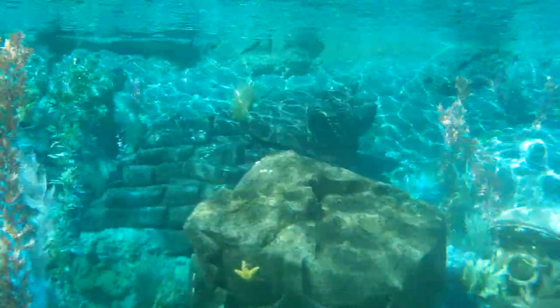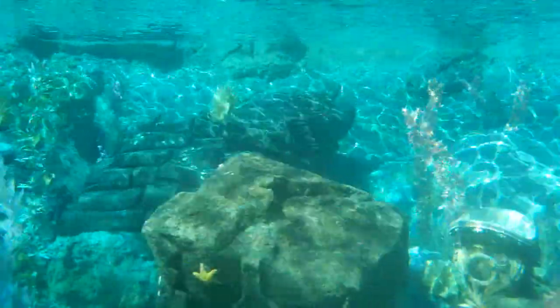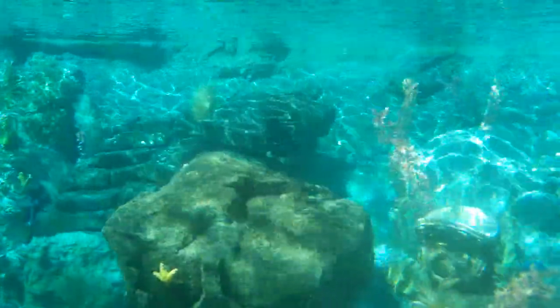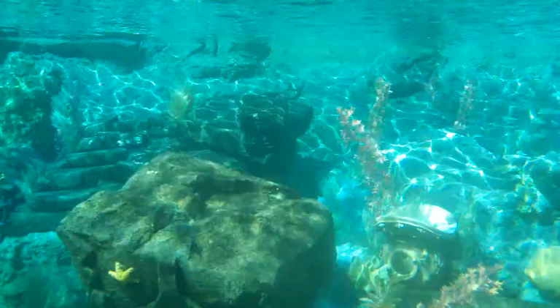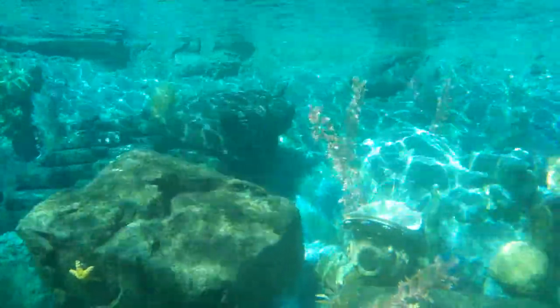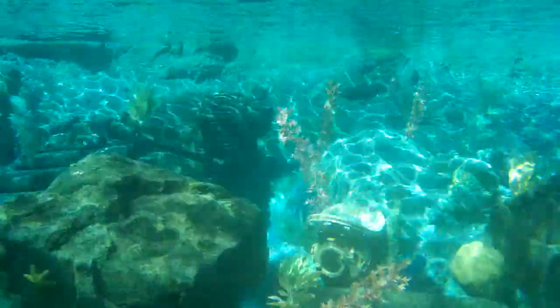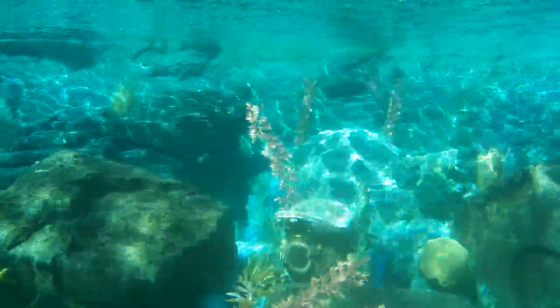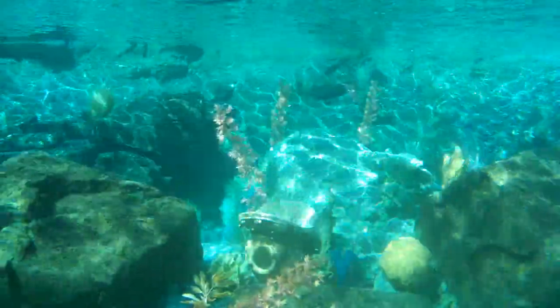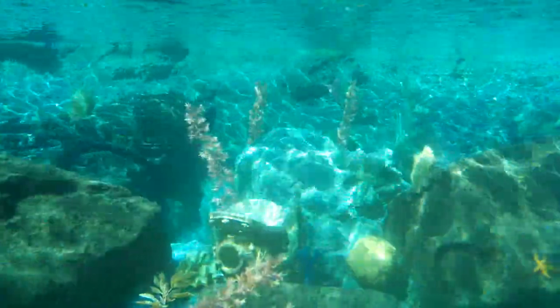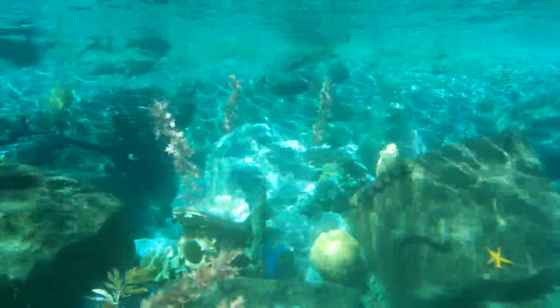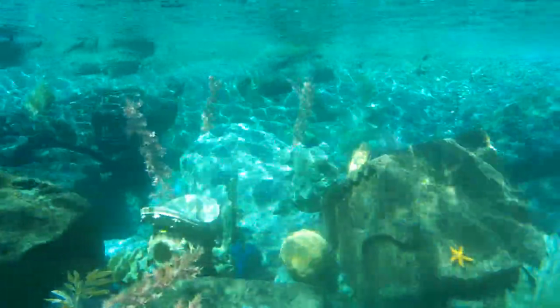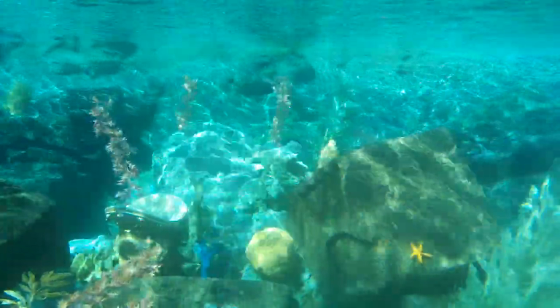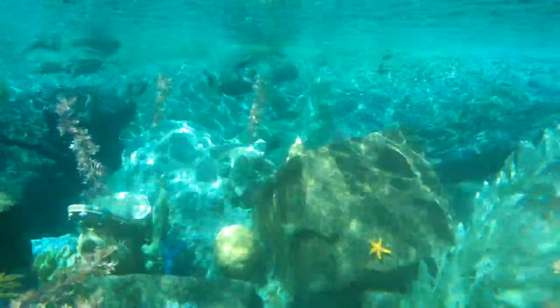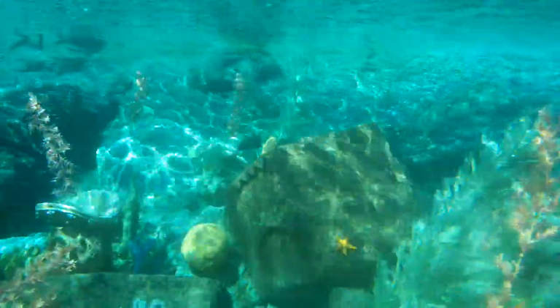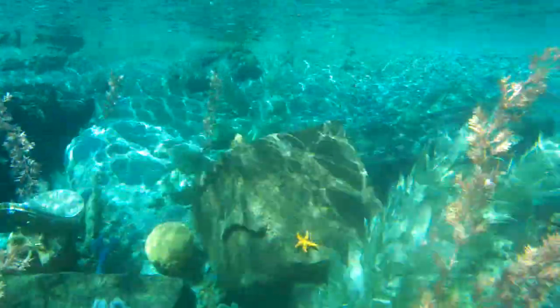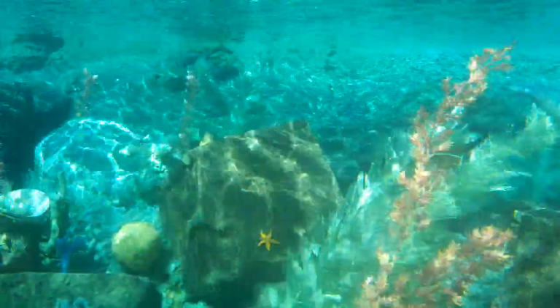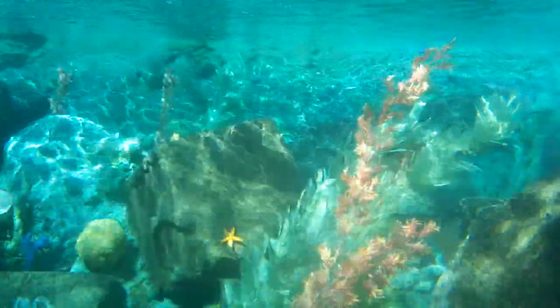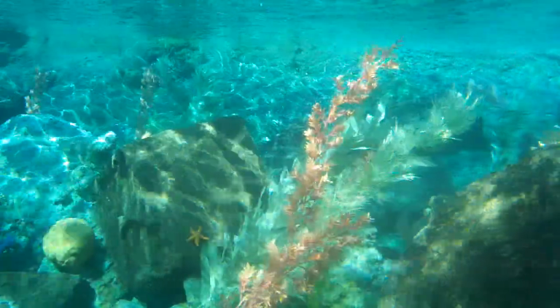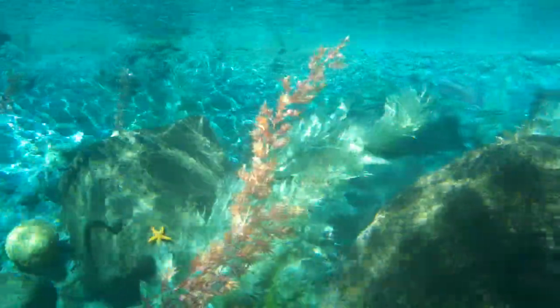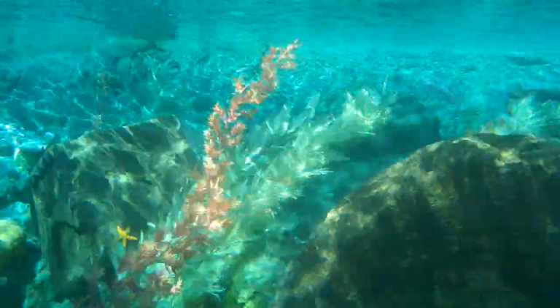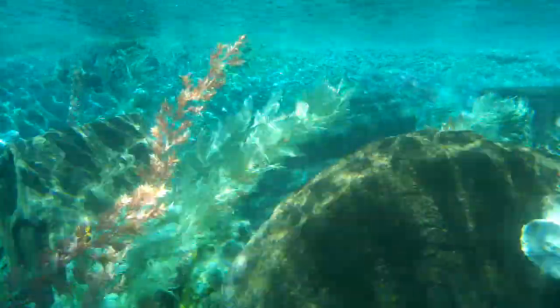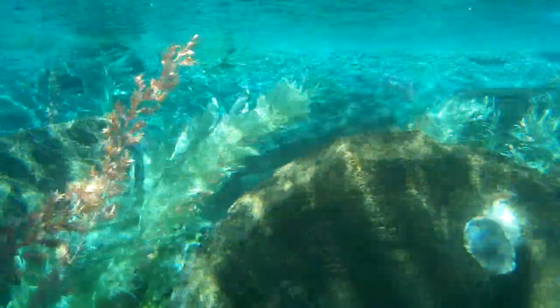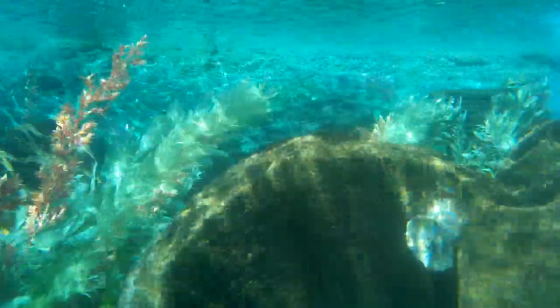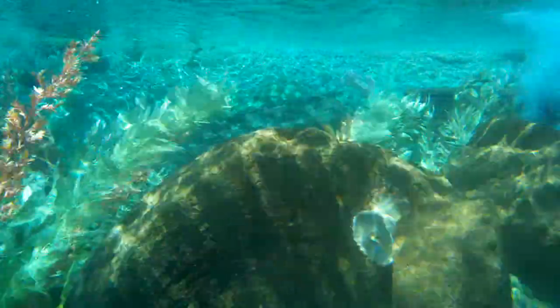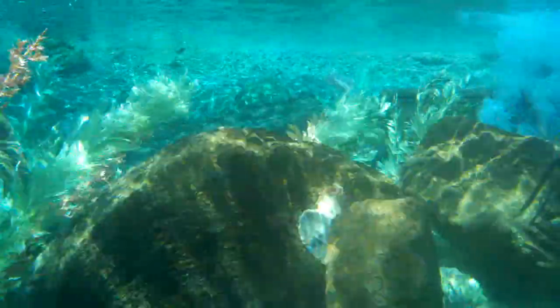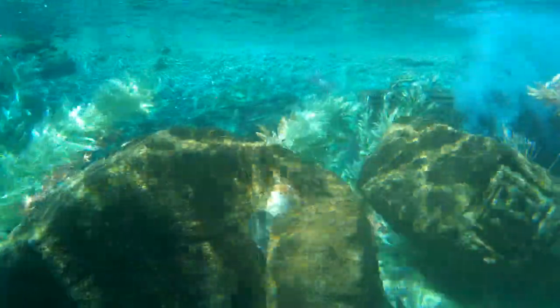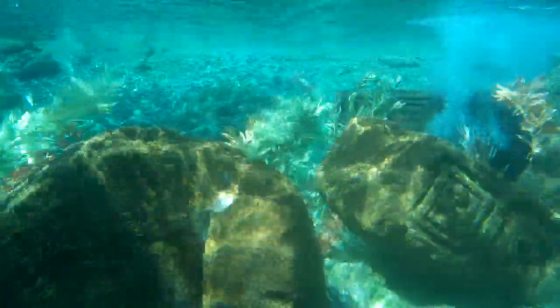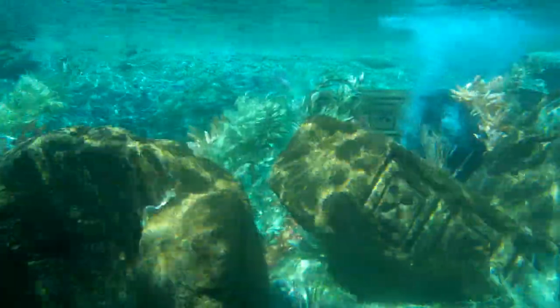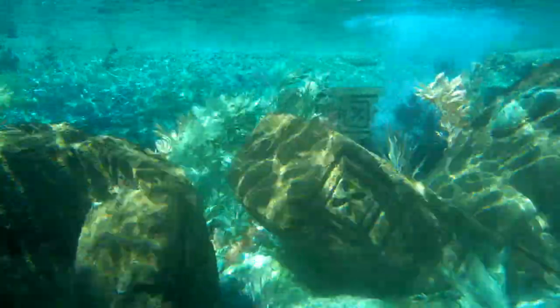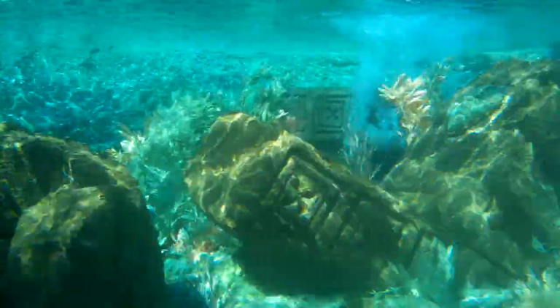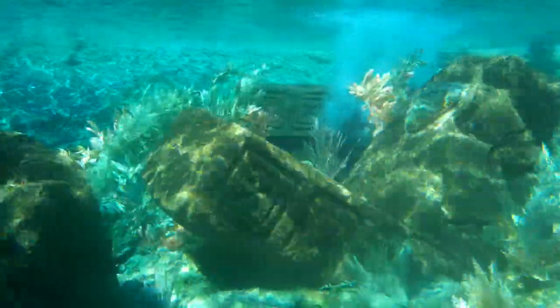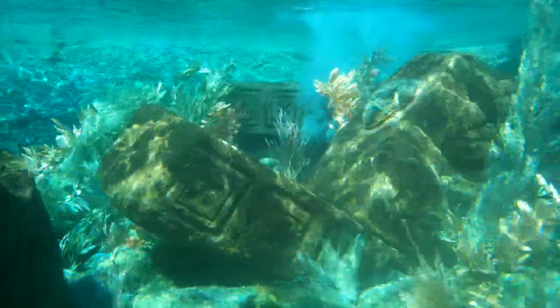These remnants of an ancient civilization were hidden for centuries beneath the ocean floor, unearthed by a tremendous volcanic event.